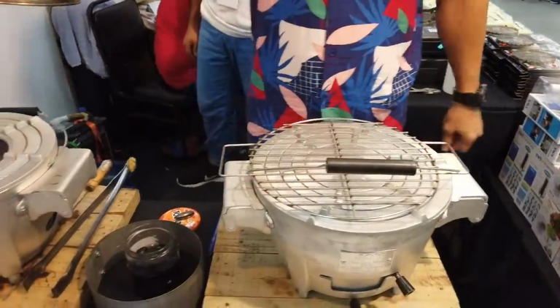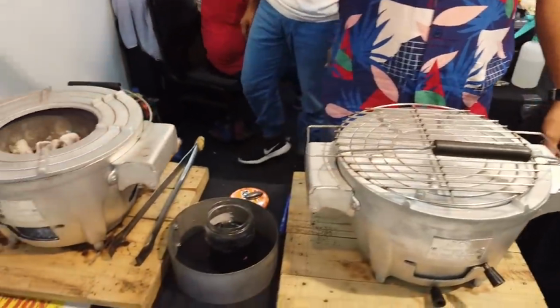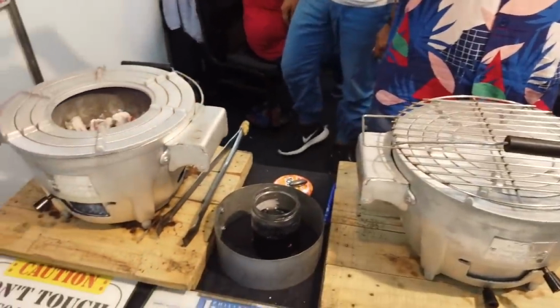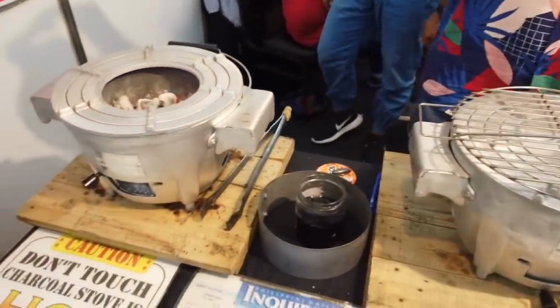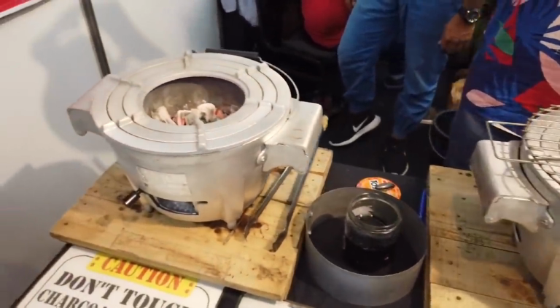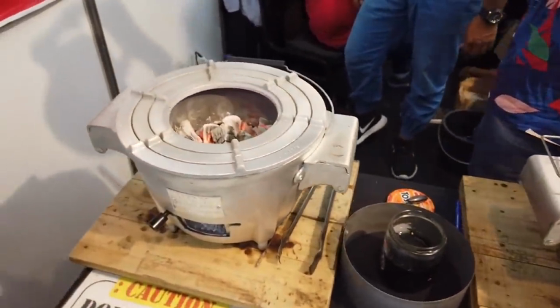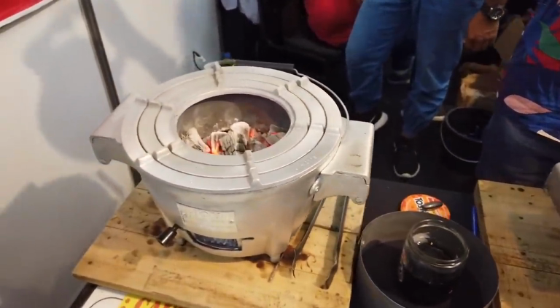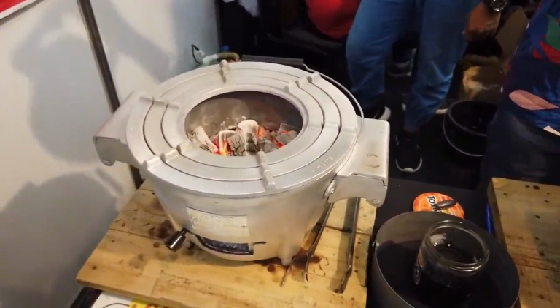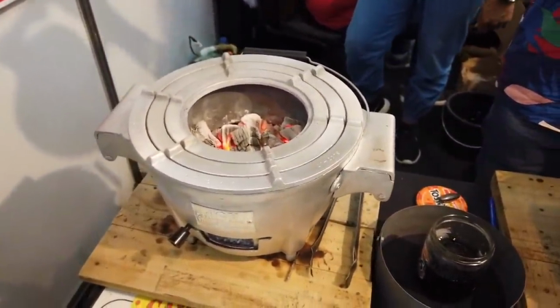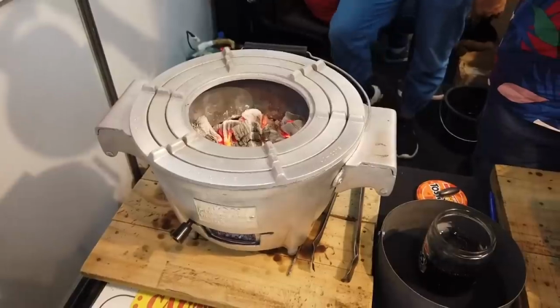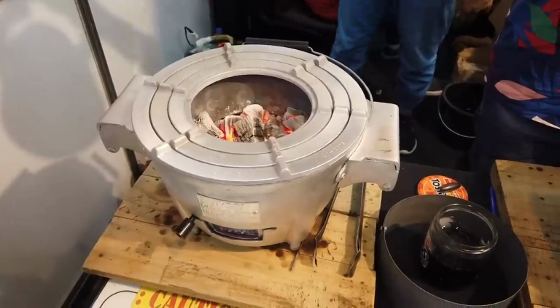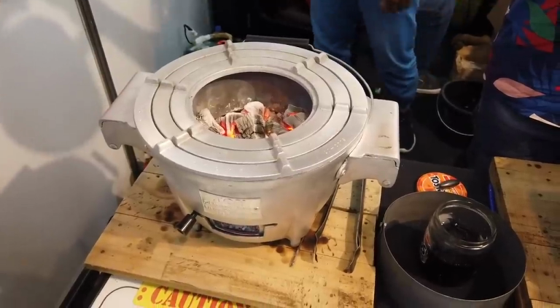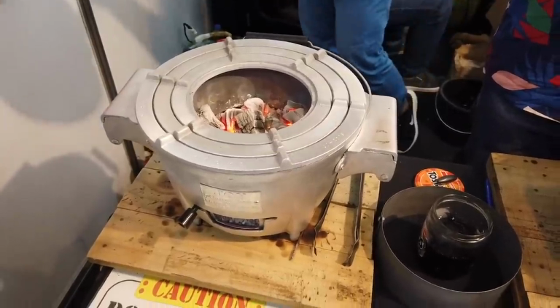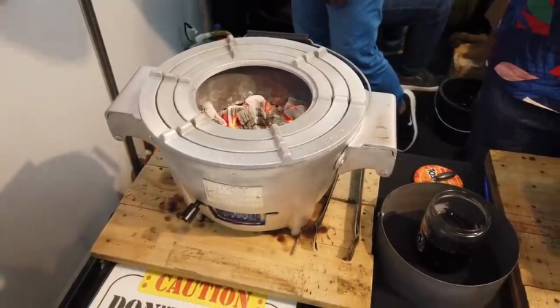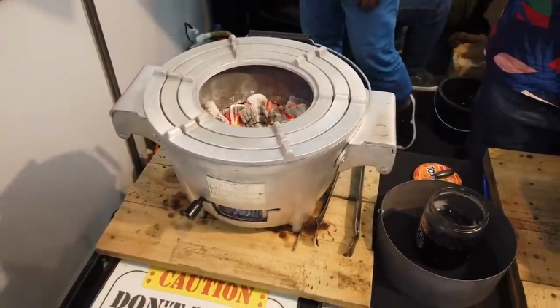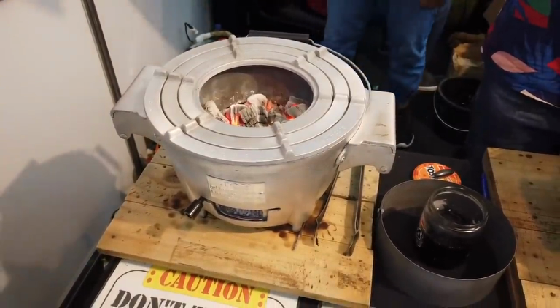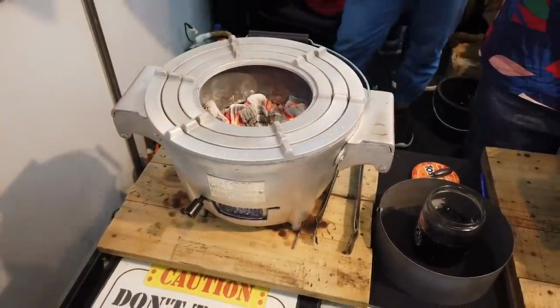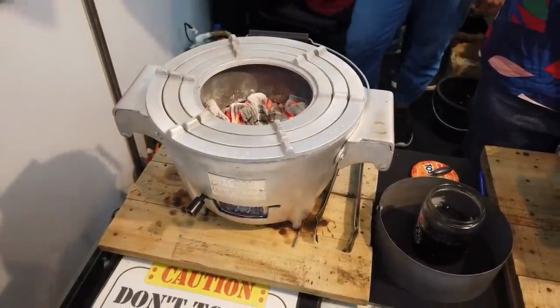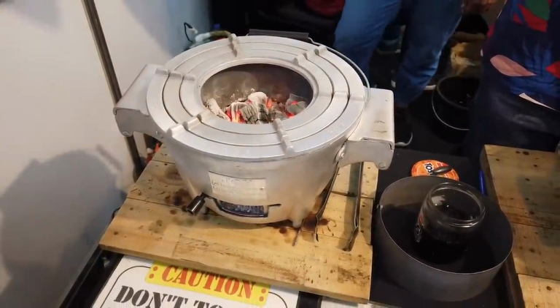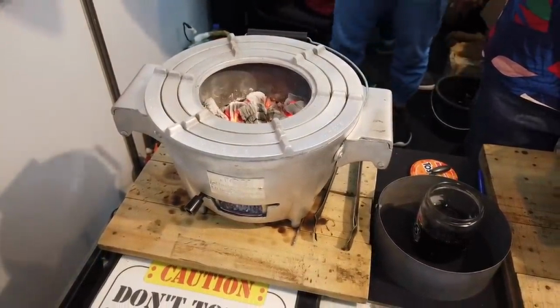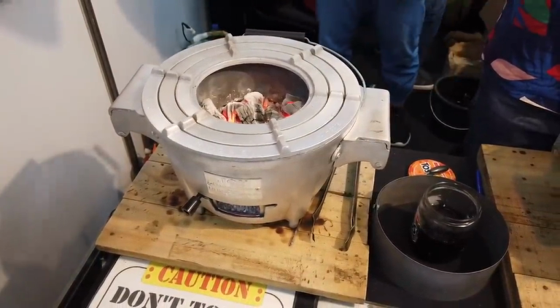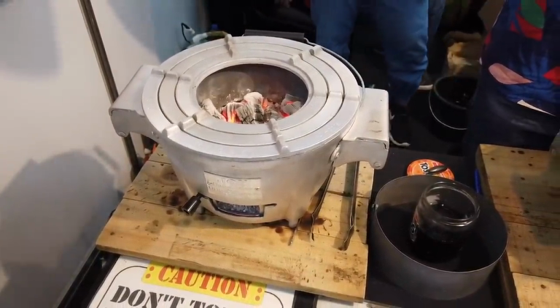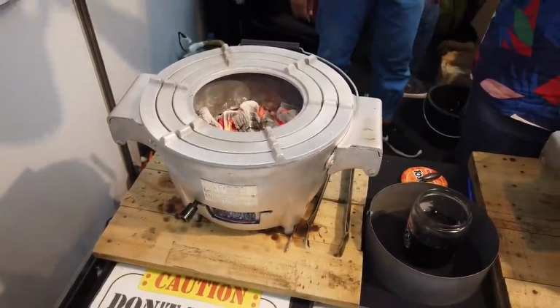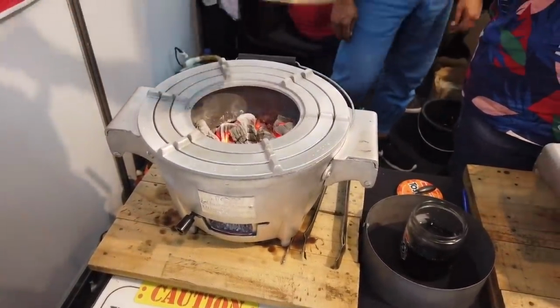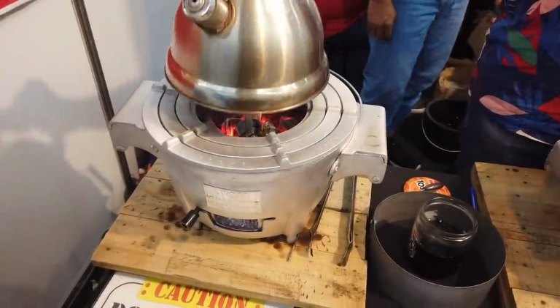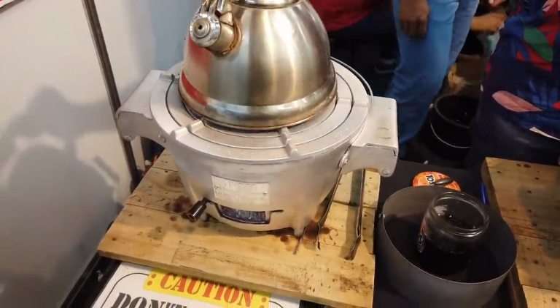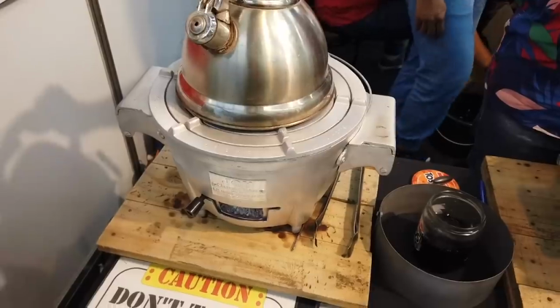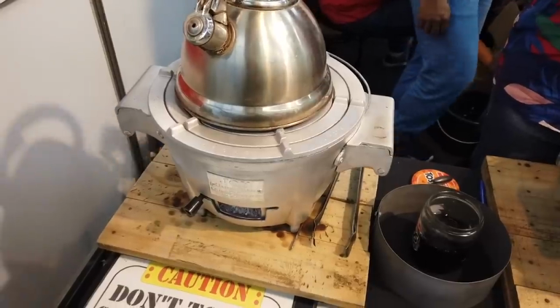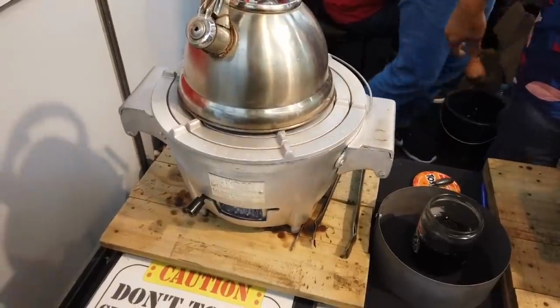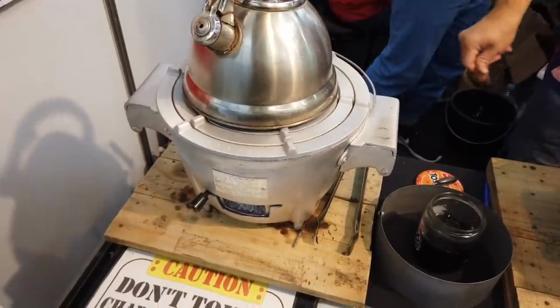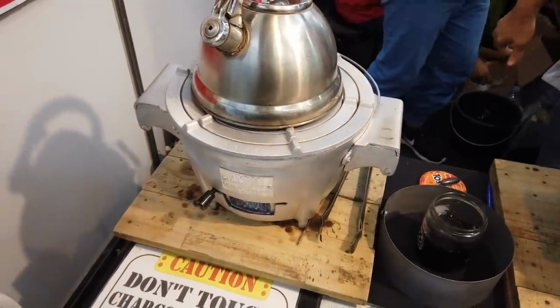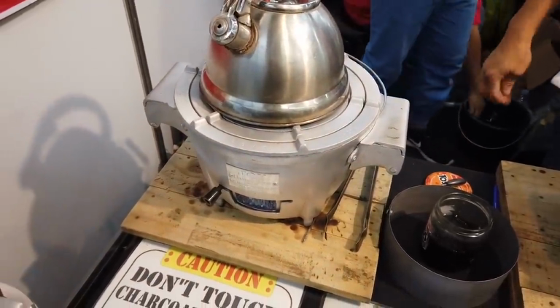No black soot on the cookware, no smoke at all. That is how the Joy Charcoal Stove works.